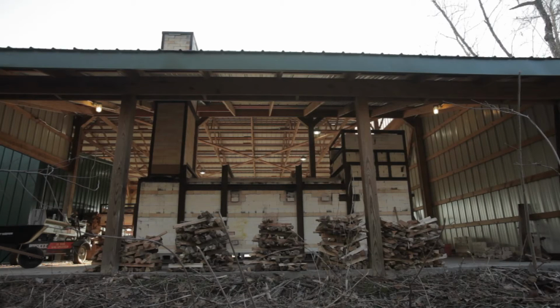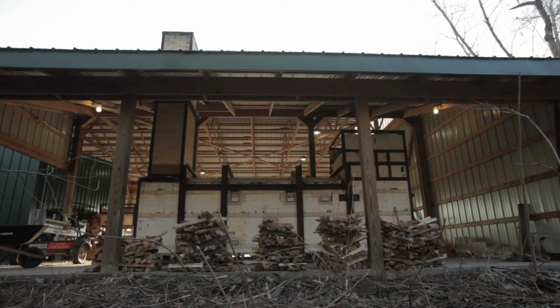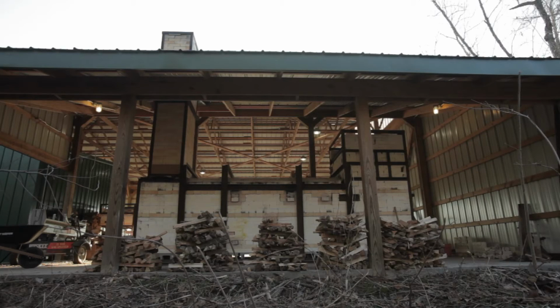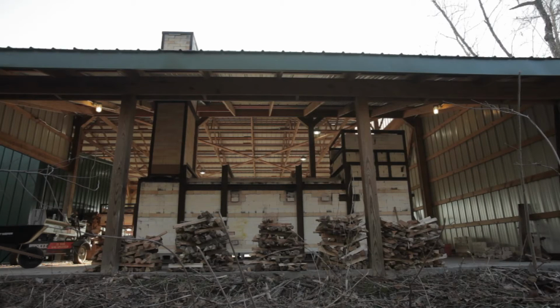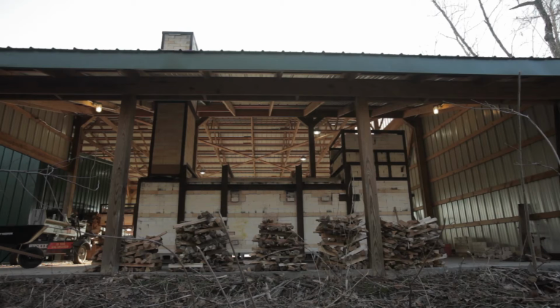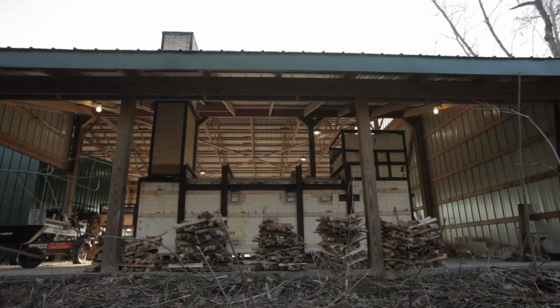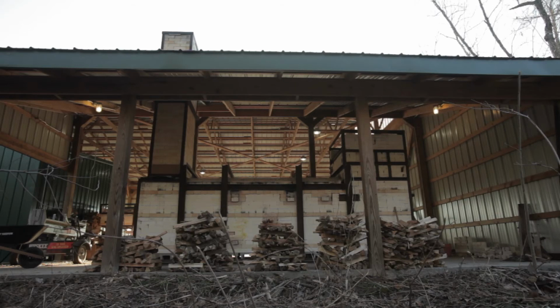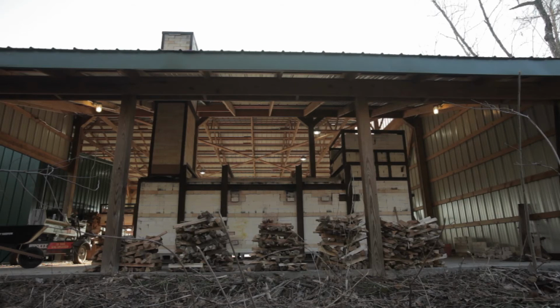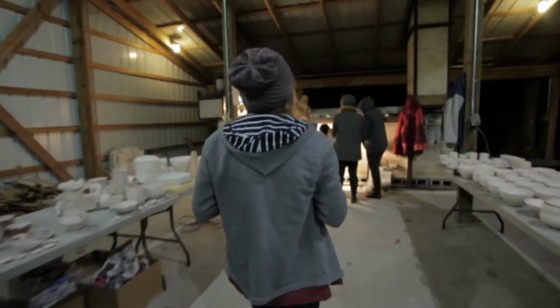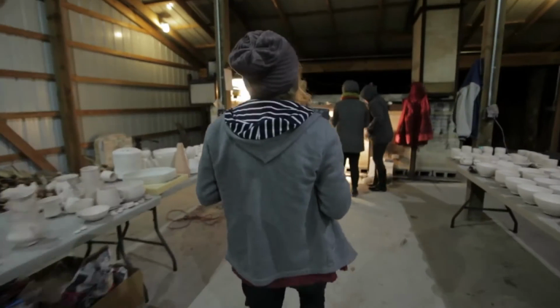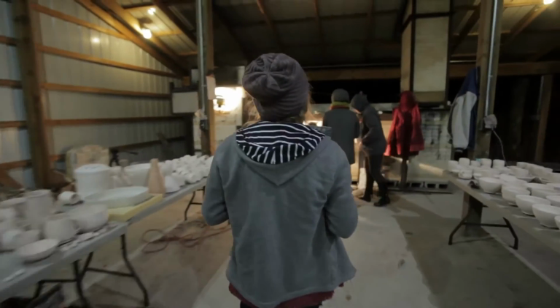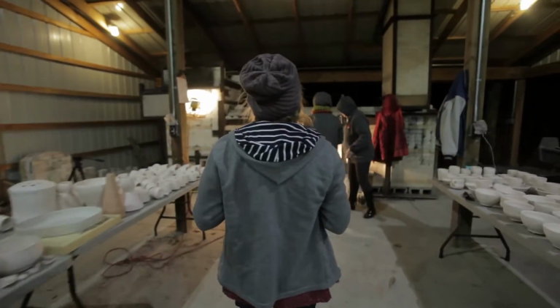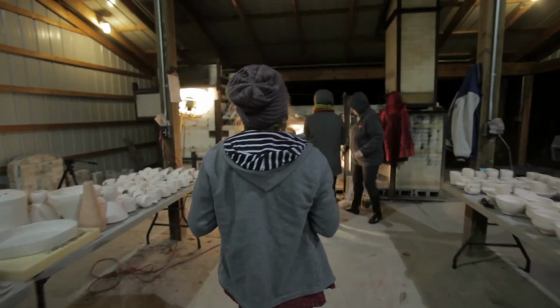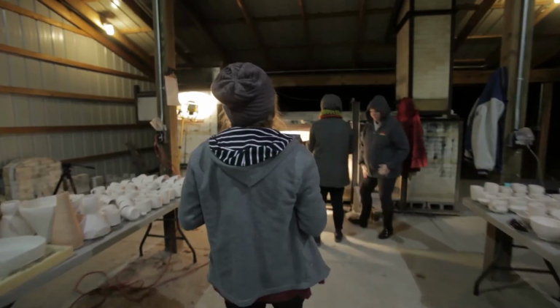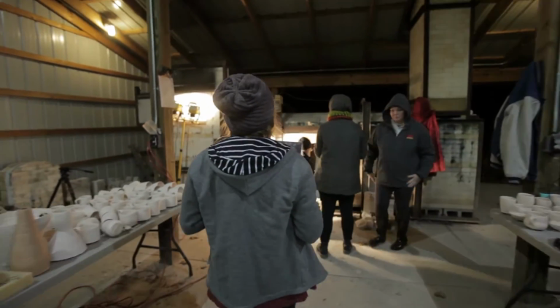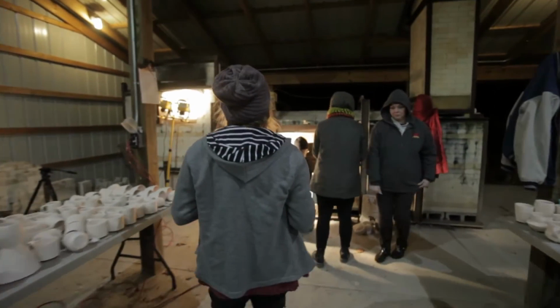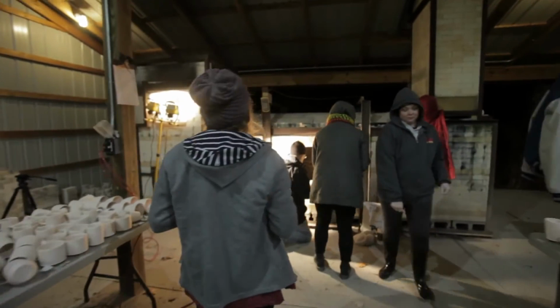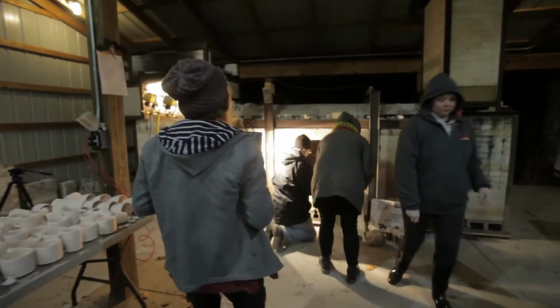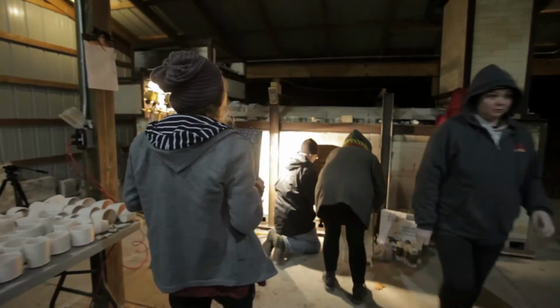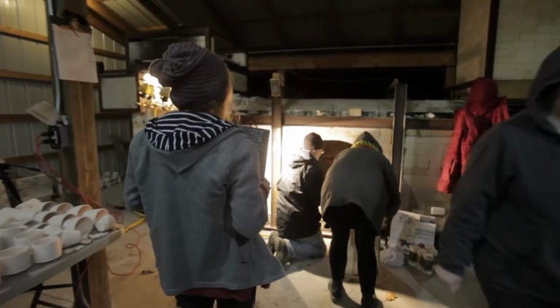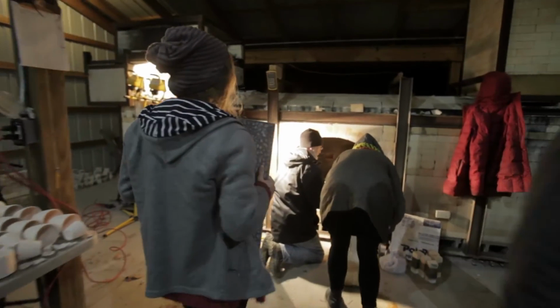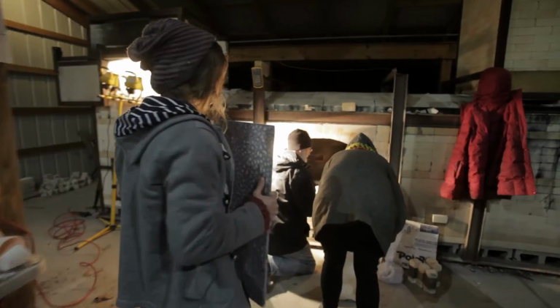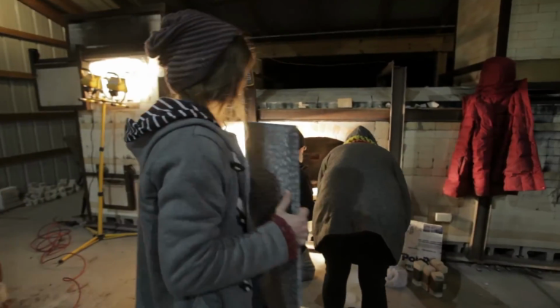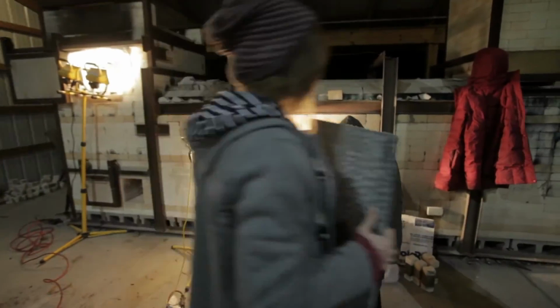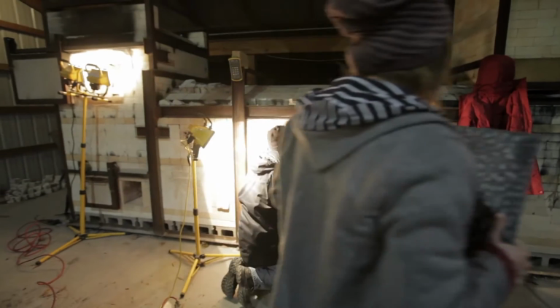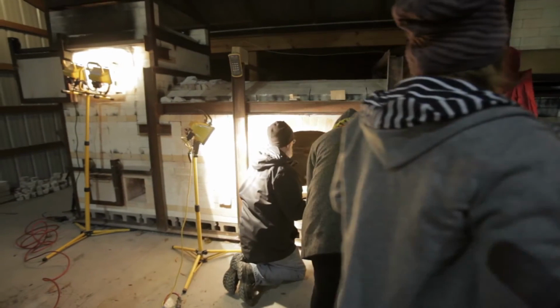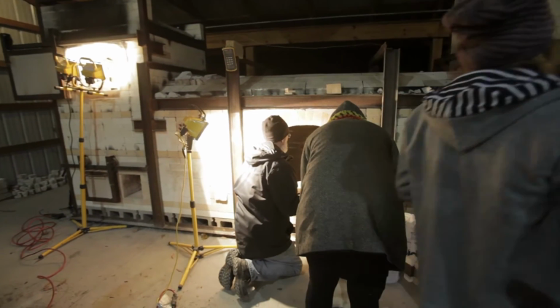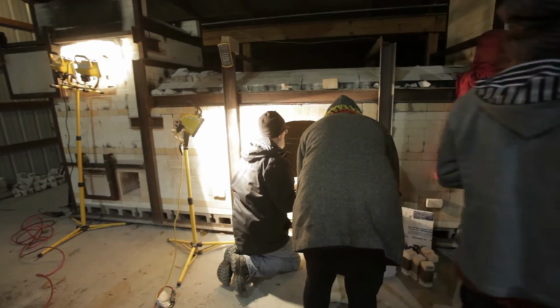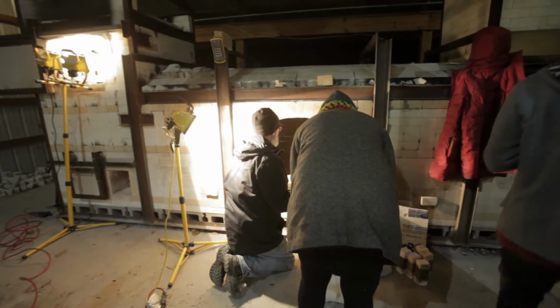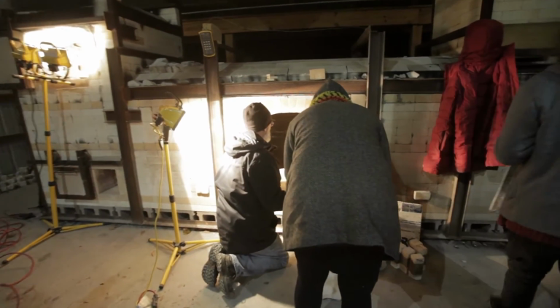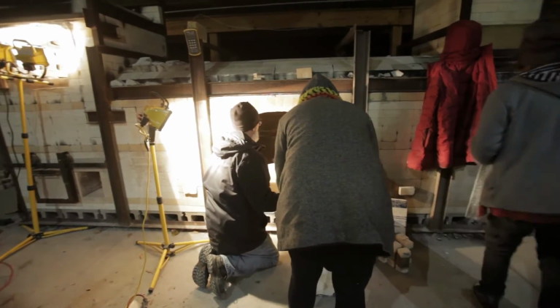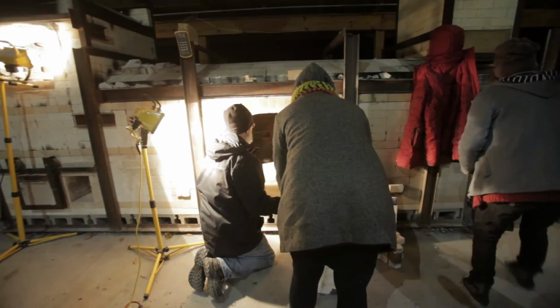The middle of the train kiln — that's where the door is and that's where we load all the work into. We load the pots and they all affect each other.